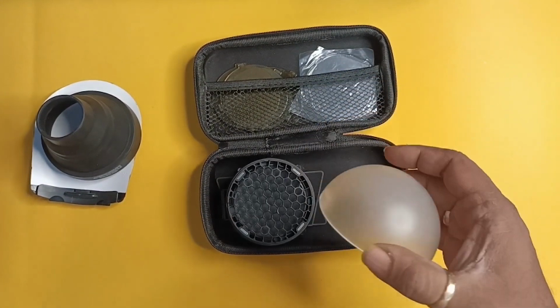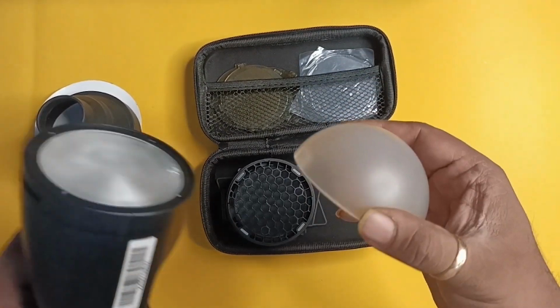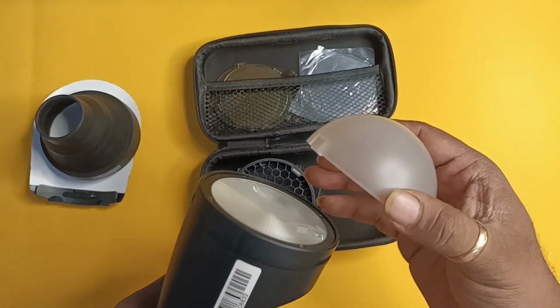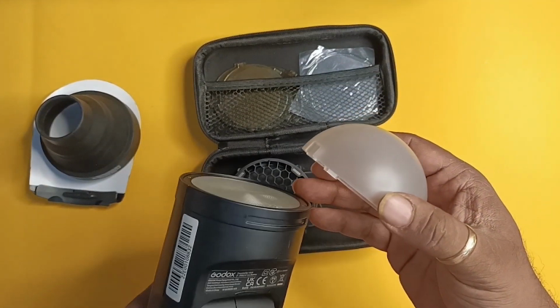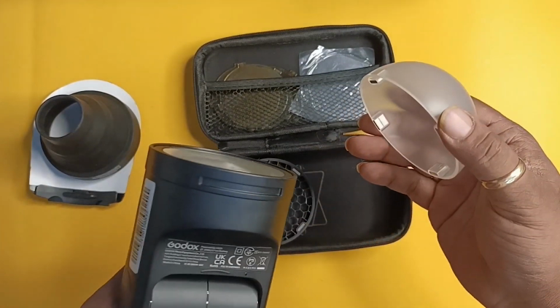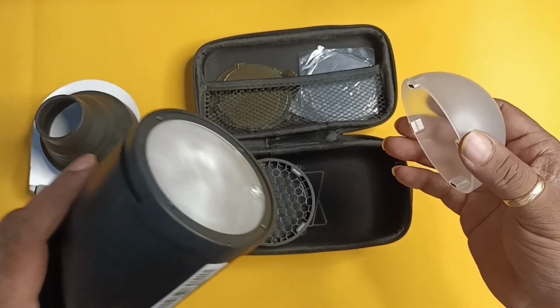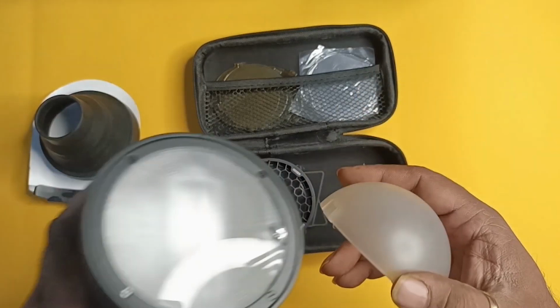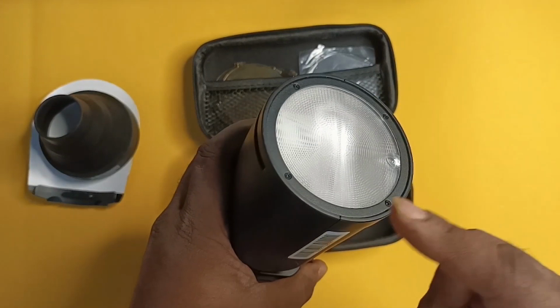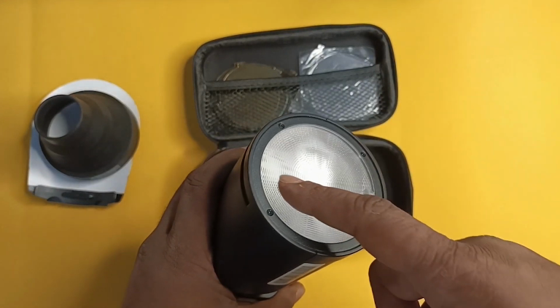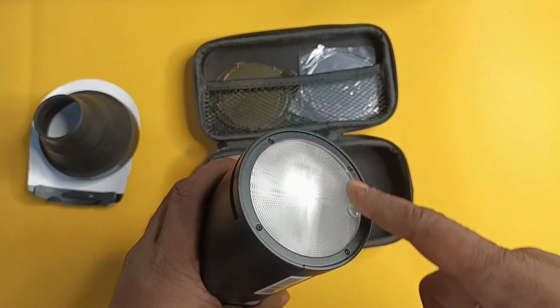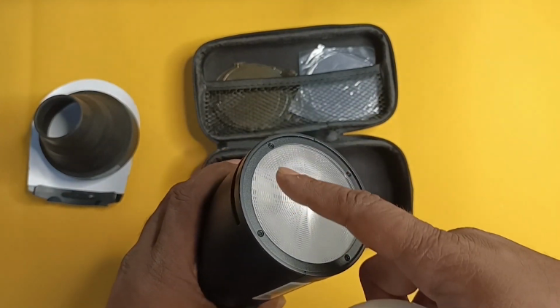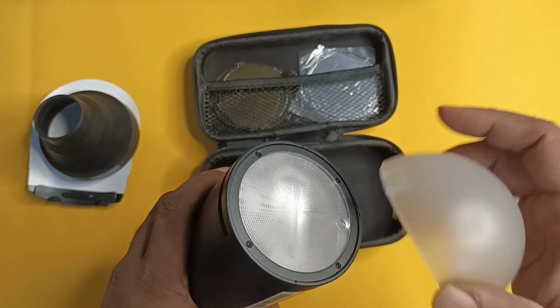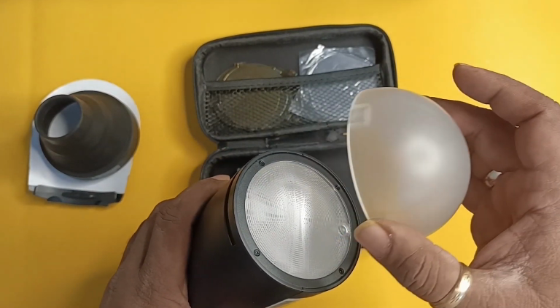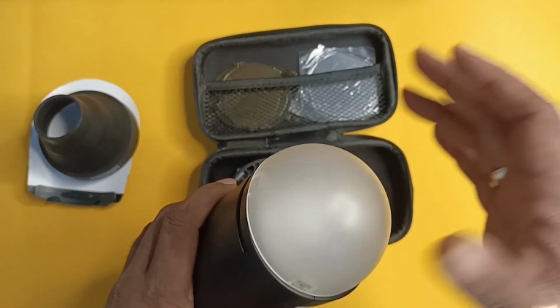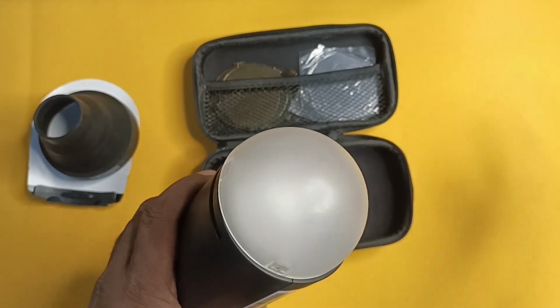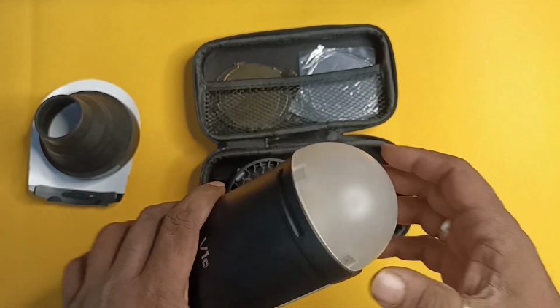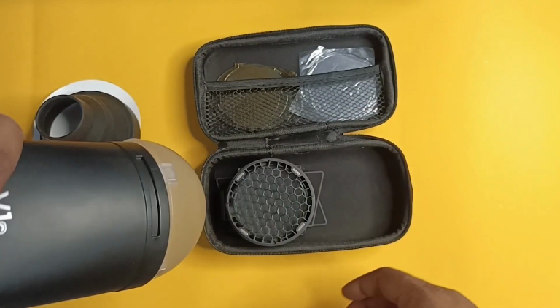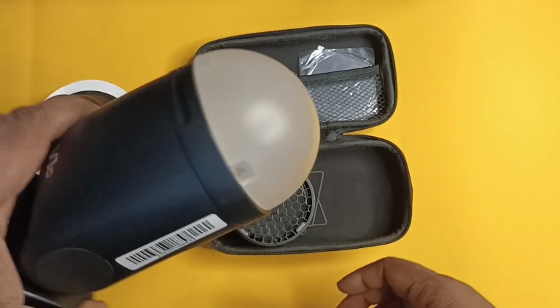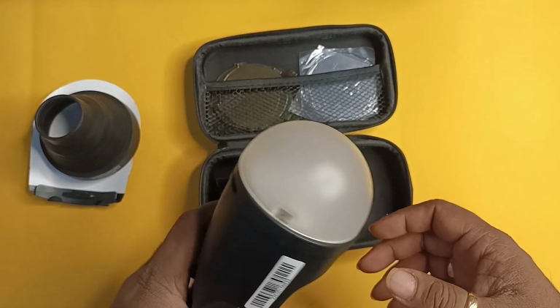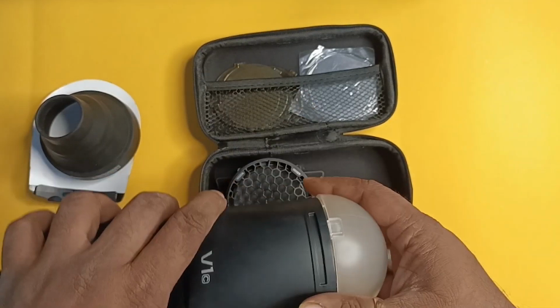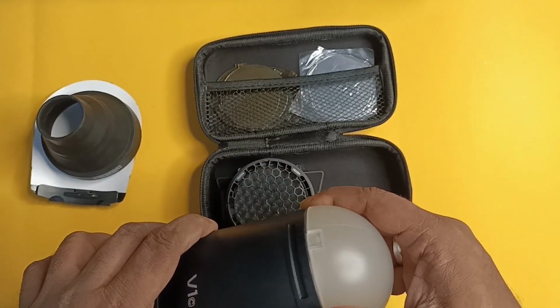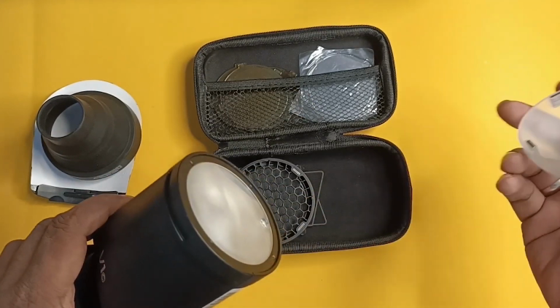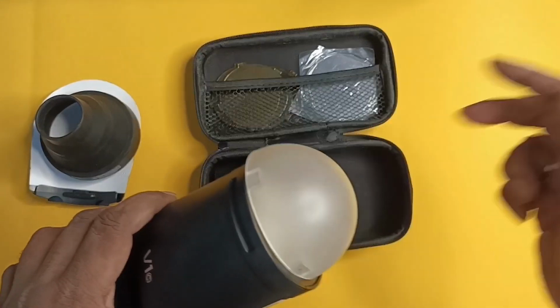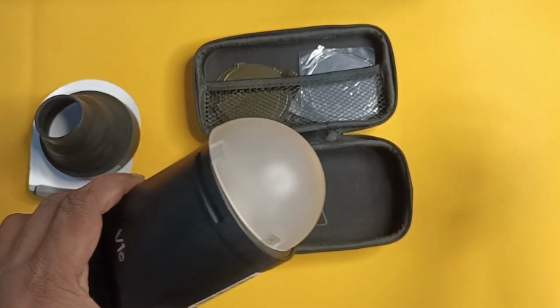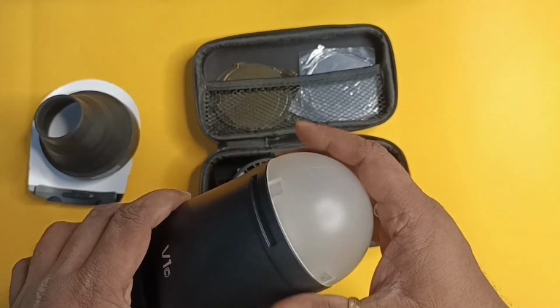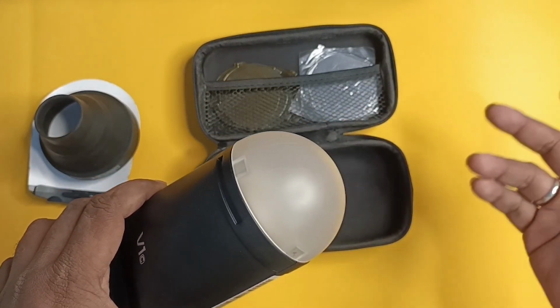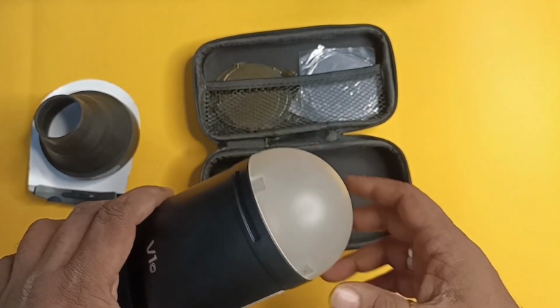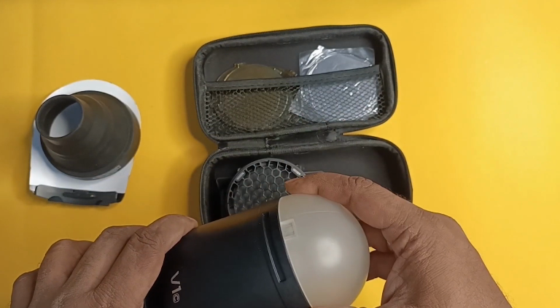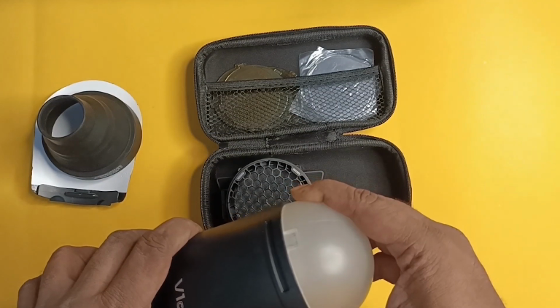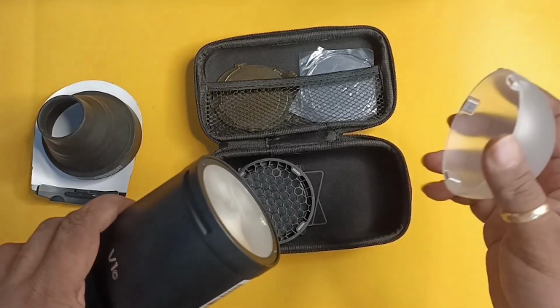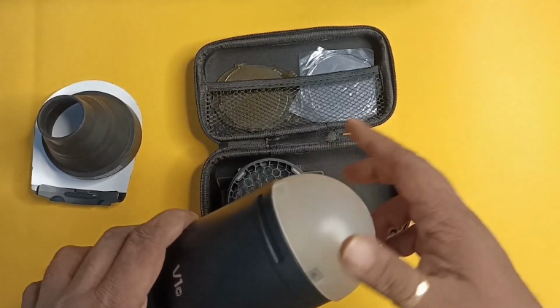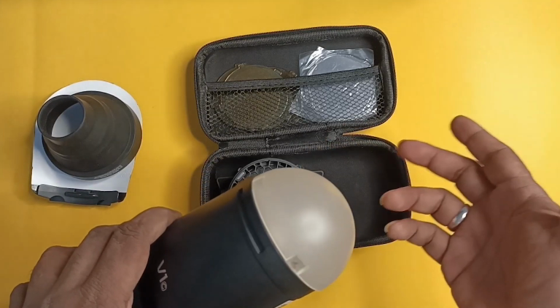The next accessory which I use a lot is this particular softbox — a soft light. Usually the flash gives a very hard light, so the main thing is it is magnetic, very handy. Just plug it in and it's ready. I've been using it for almost a year now and I'm very happy with it.